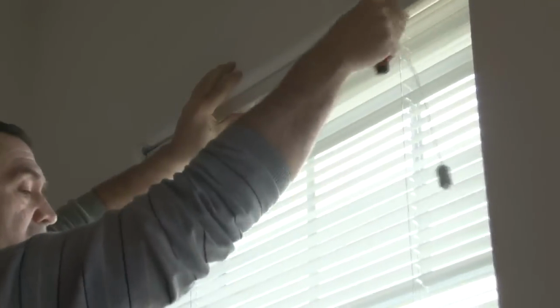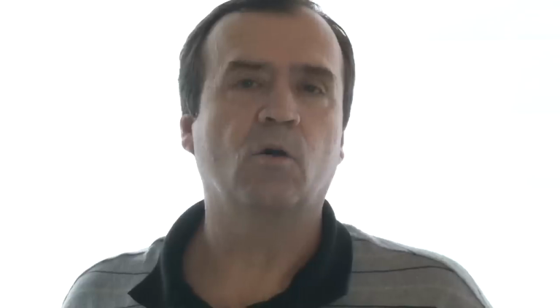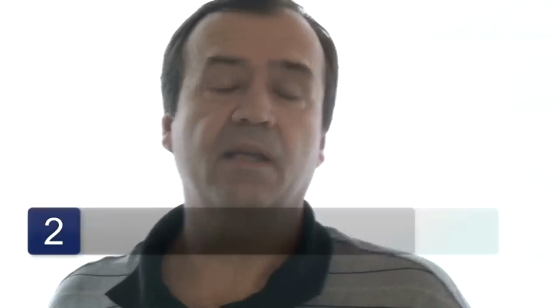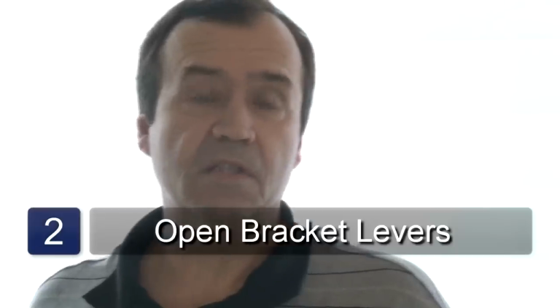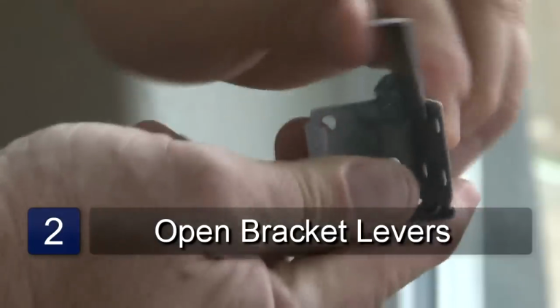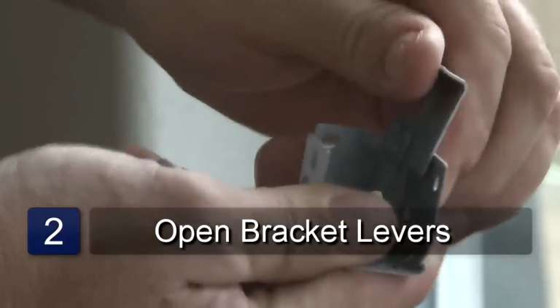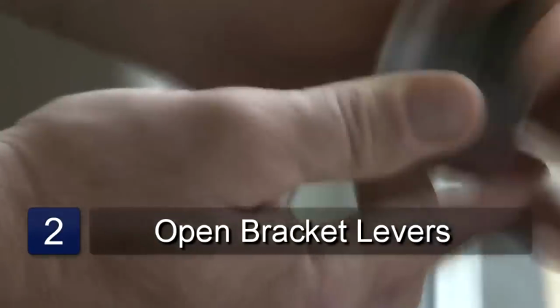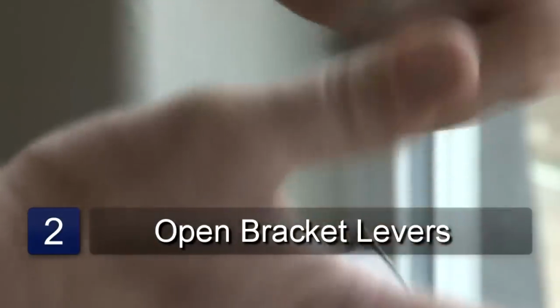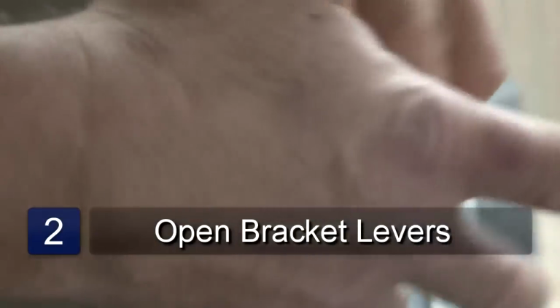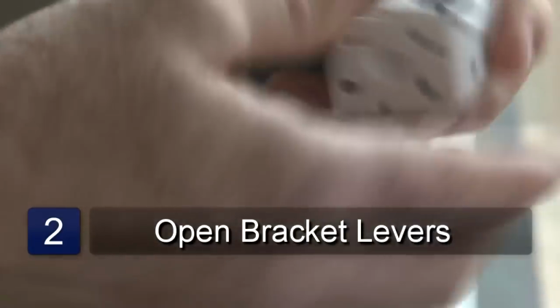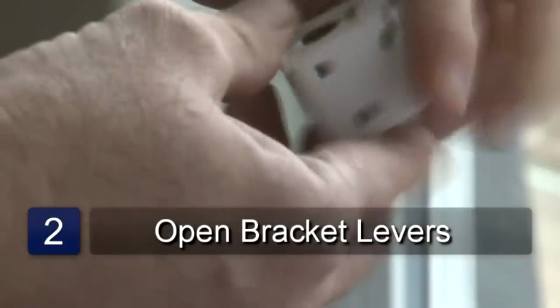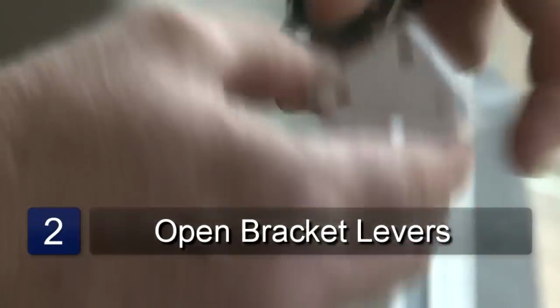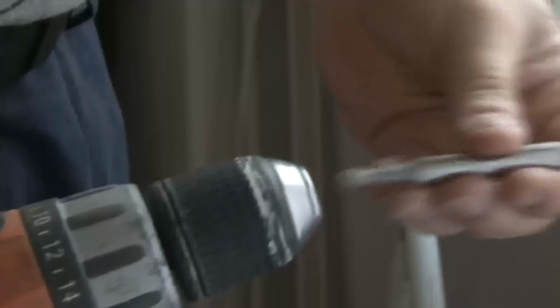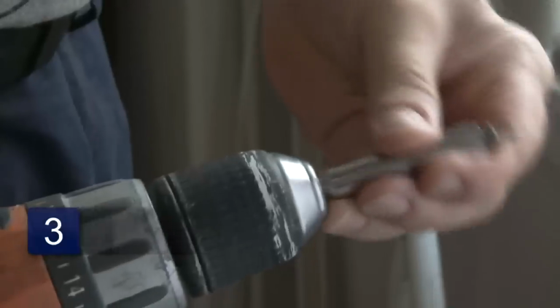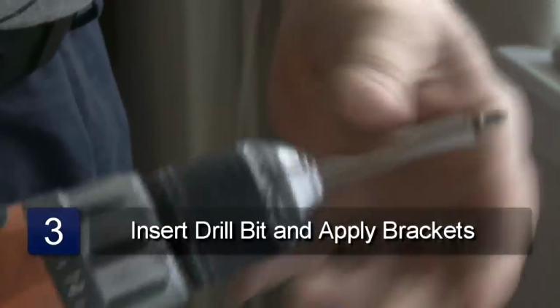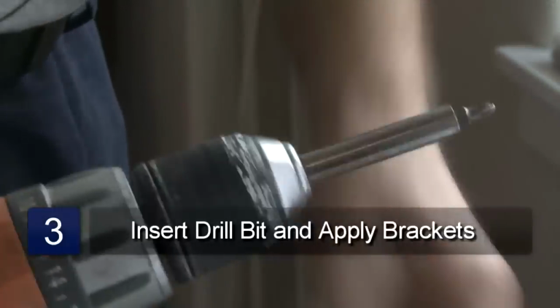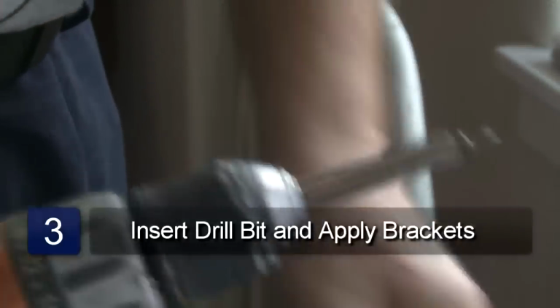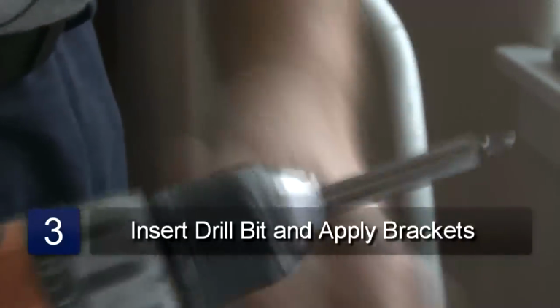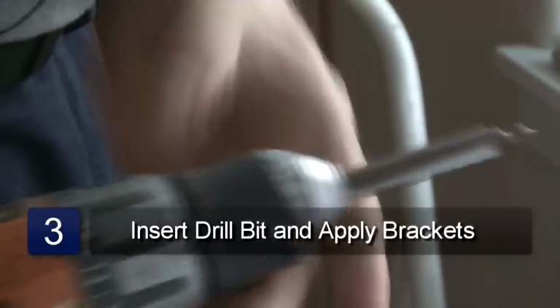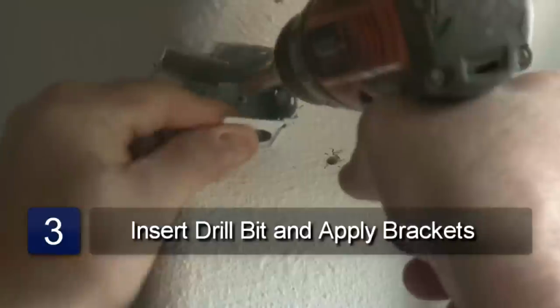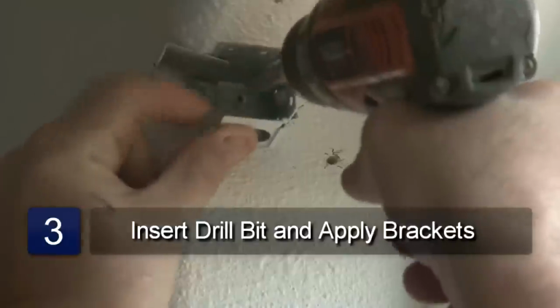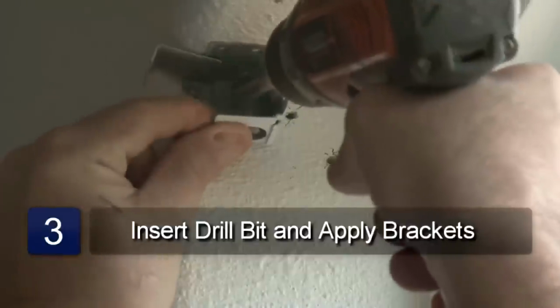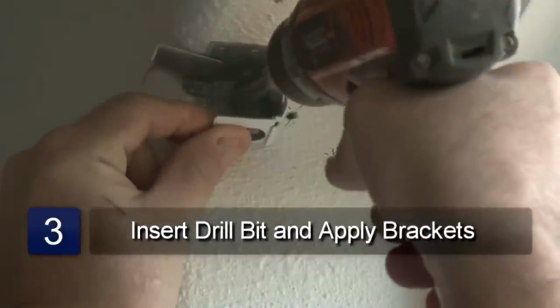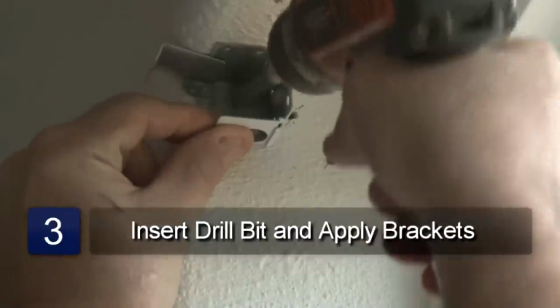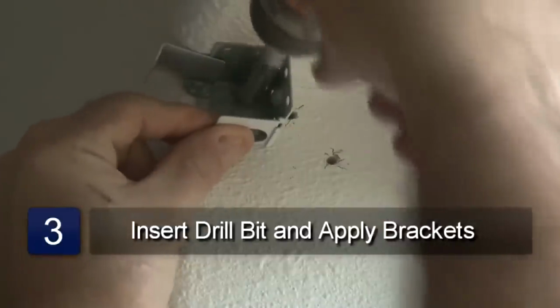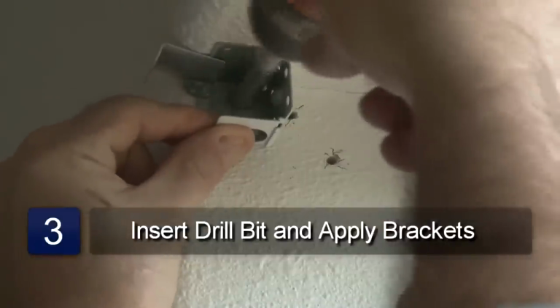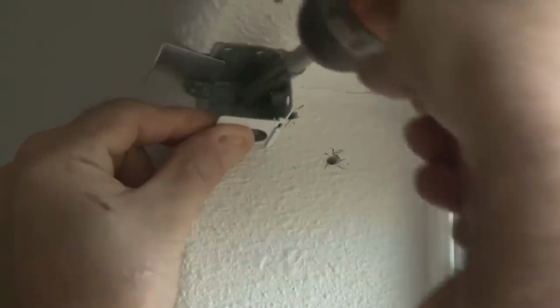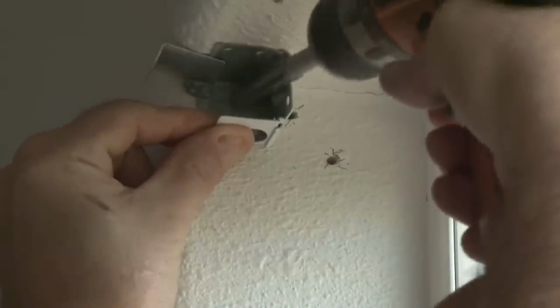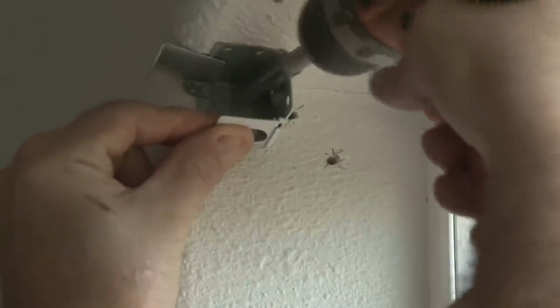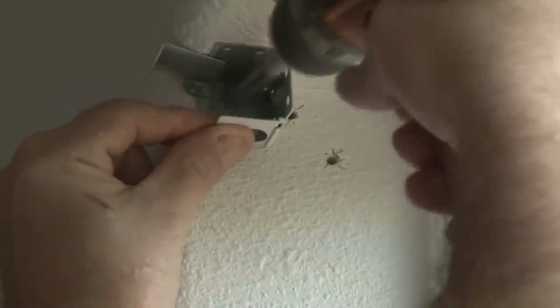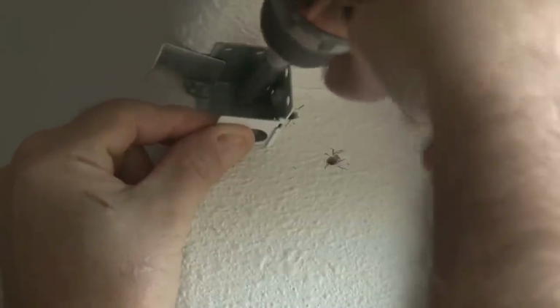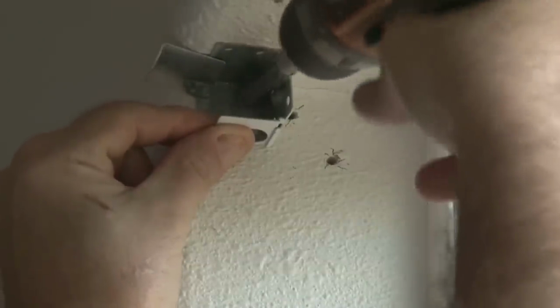Now open the levers on the brackets. Insert the drill bit into the chuck of the drill. Using the drill, screw the bracket in place on both sides of the window.